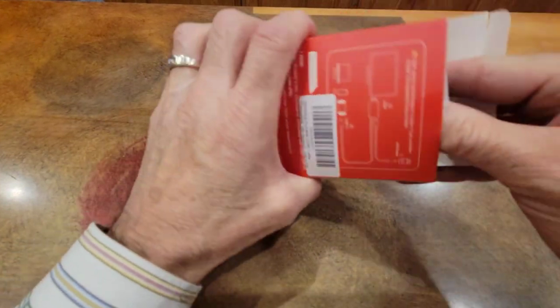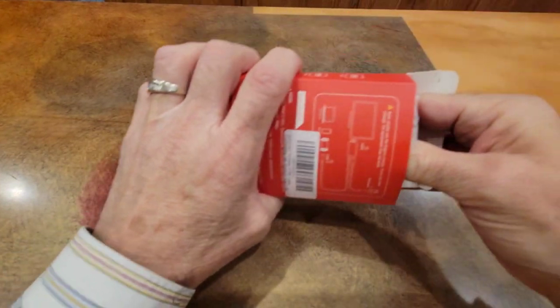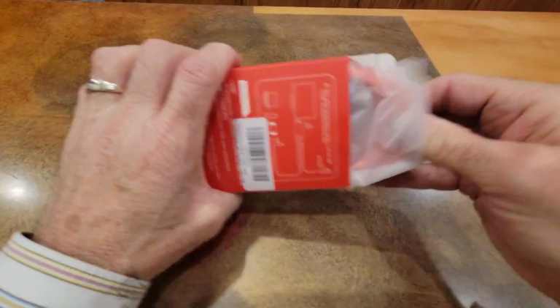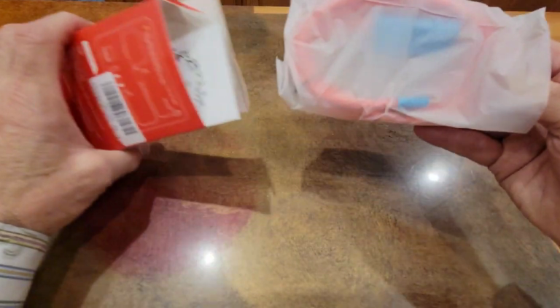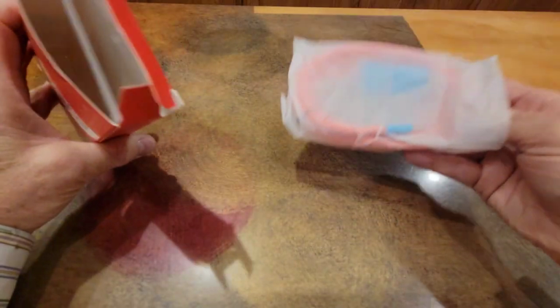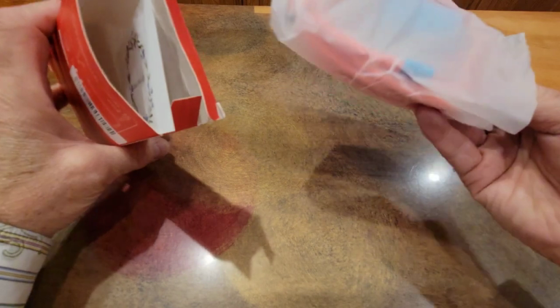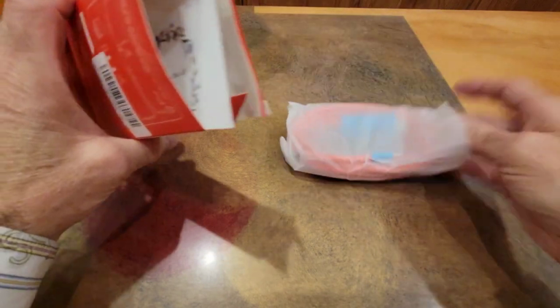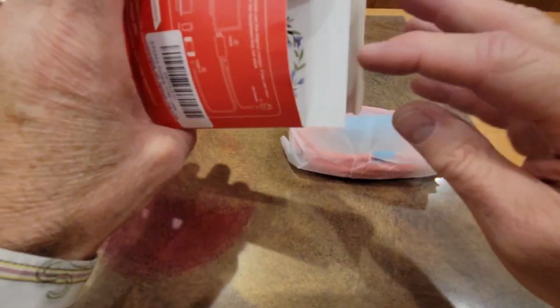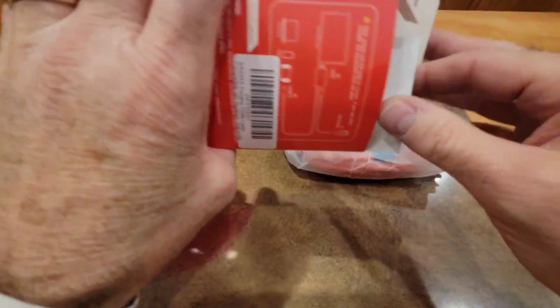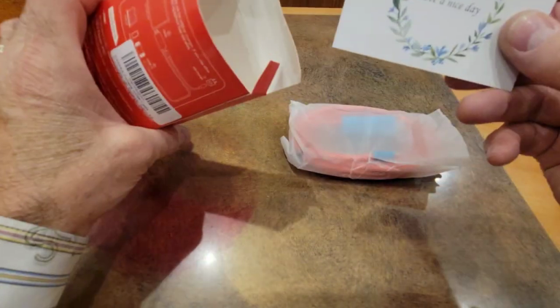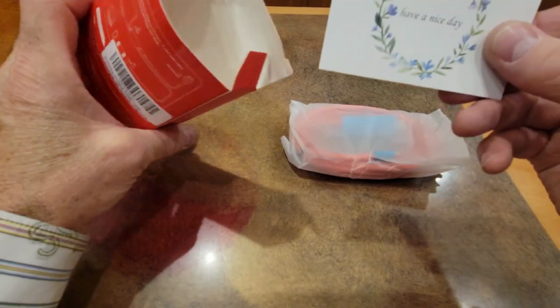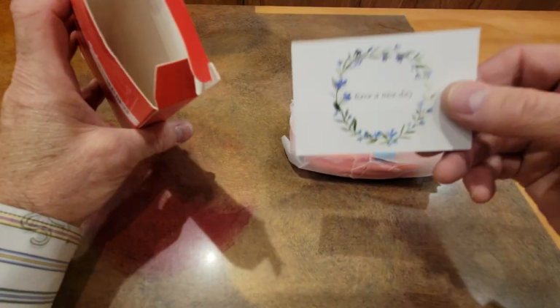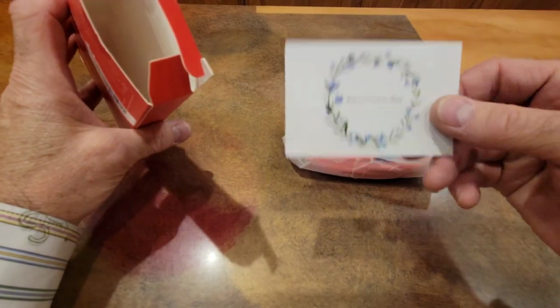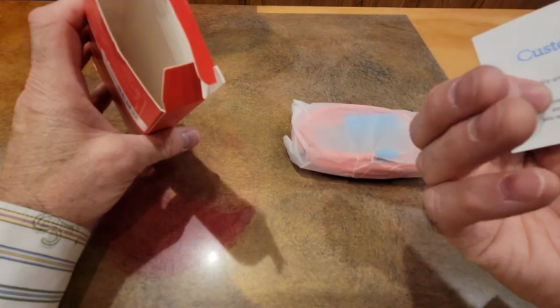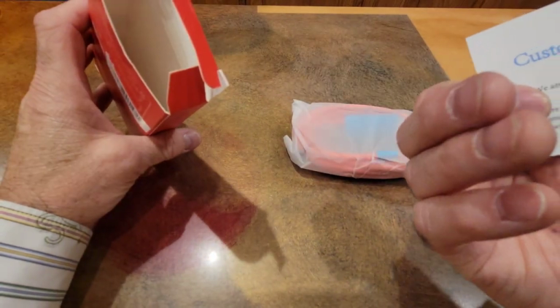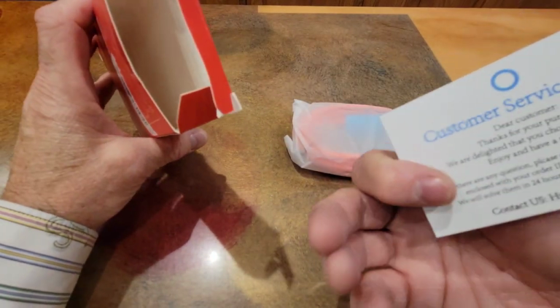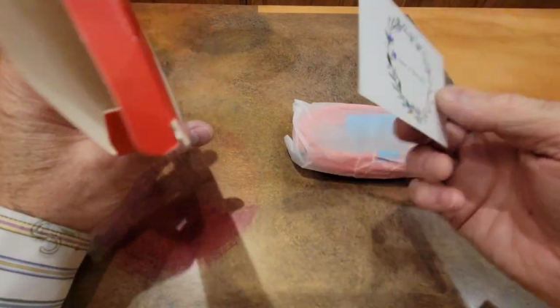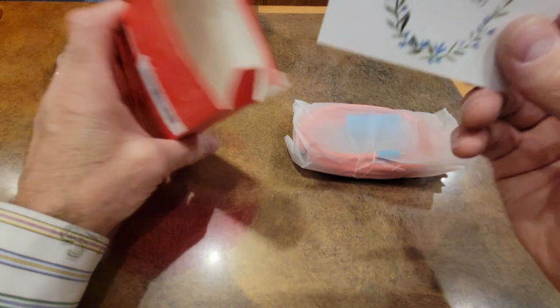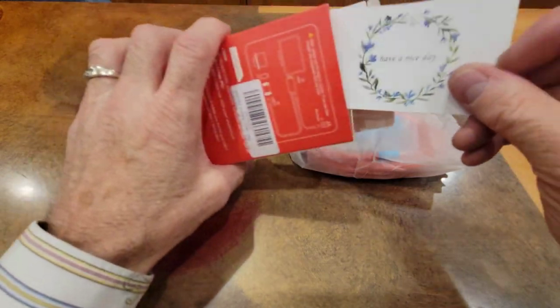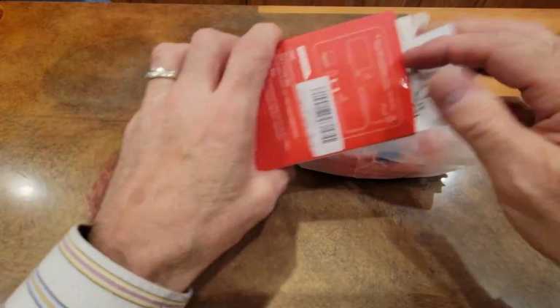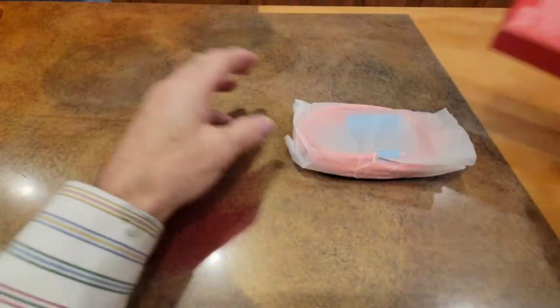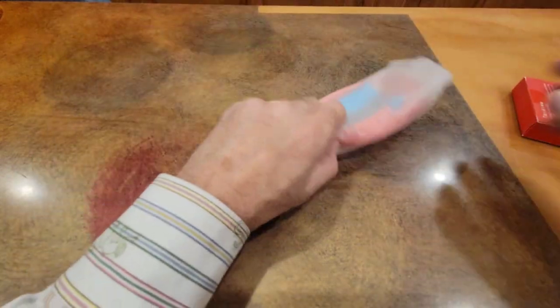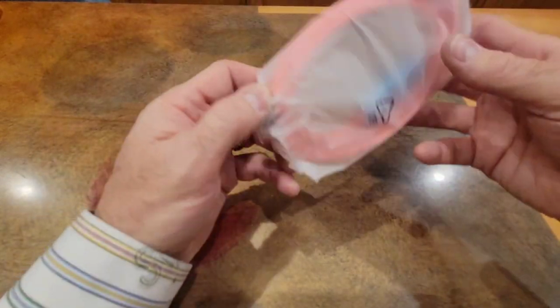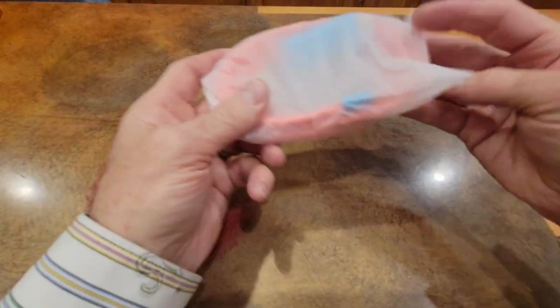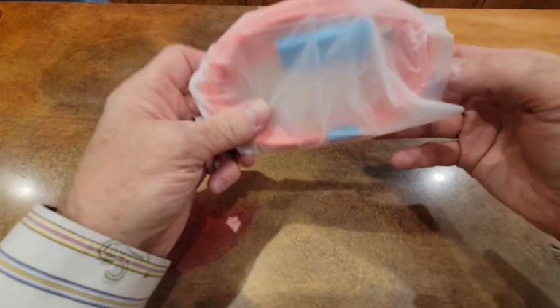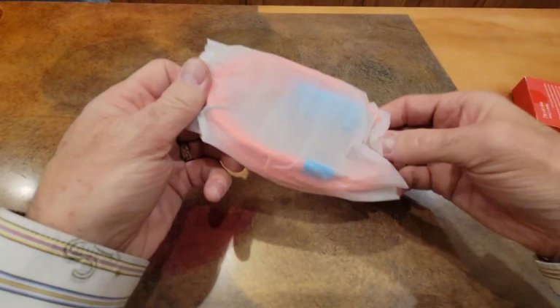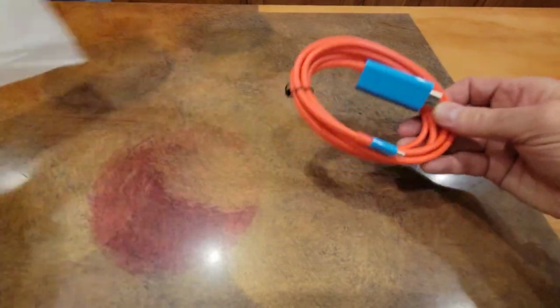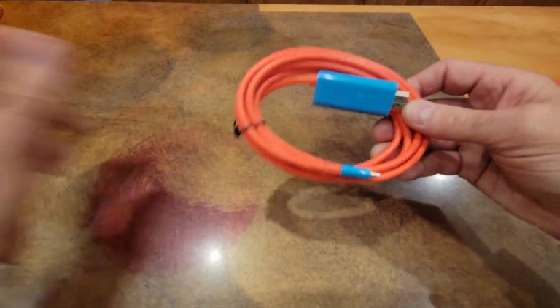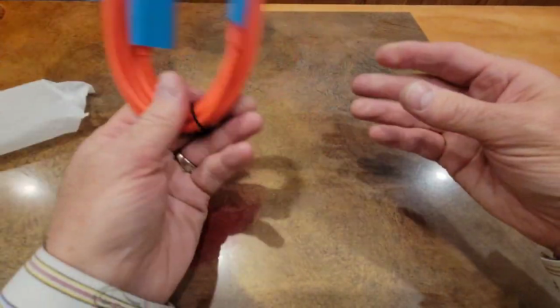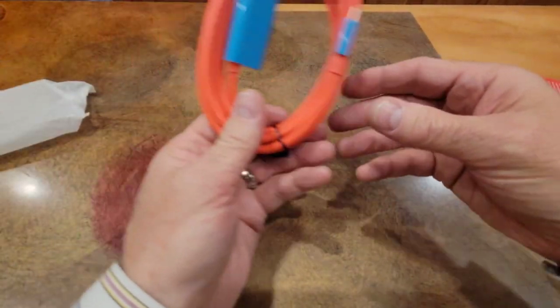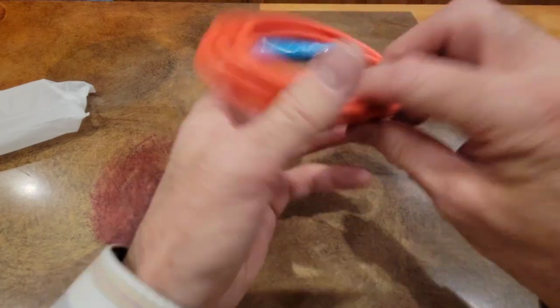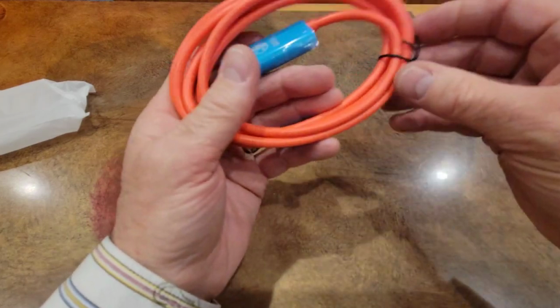I've never opened this — this is the first time. It comes in a bag, and there's a customer service card inside. And there it is — this is what you get.